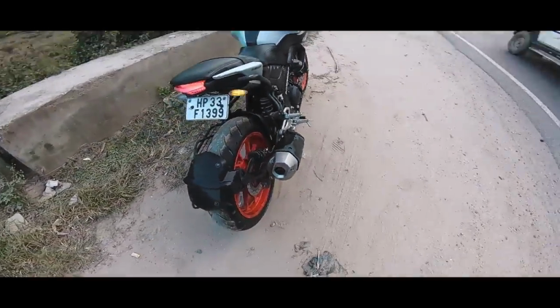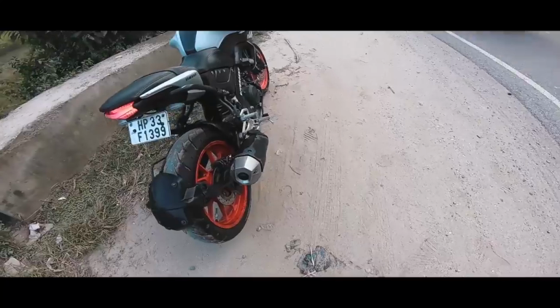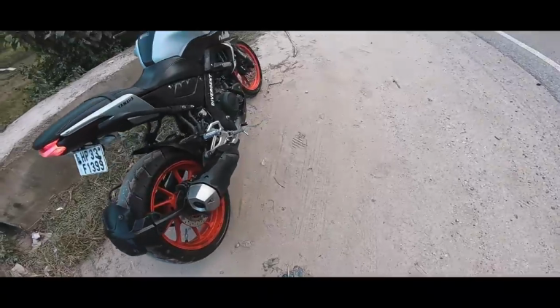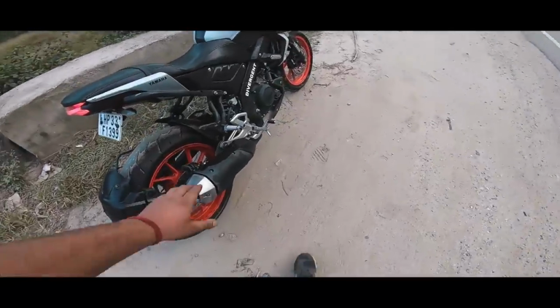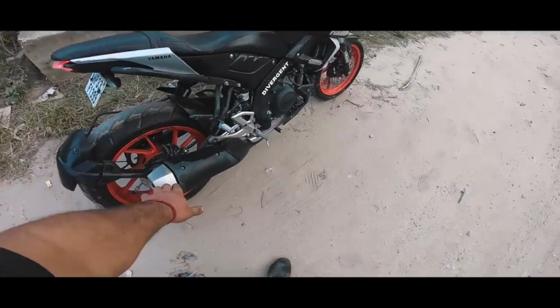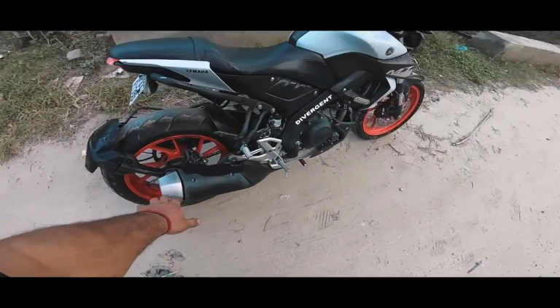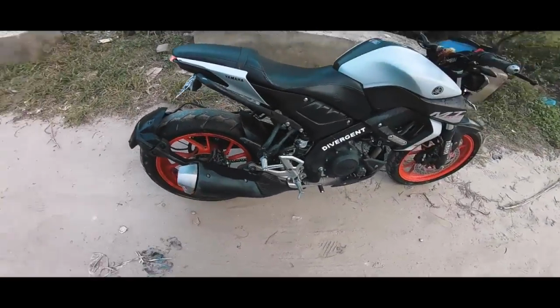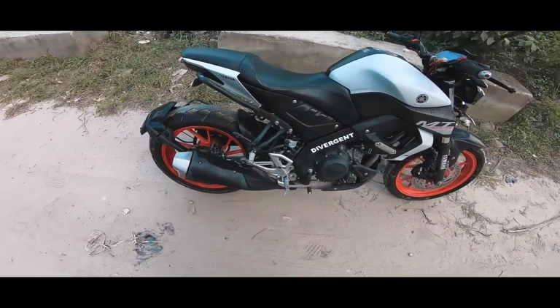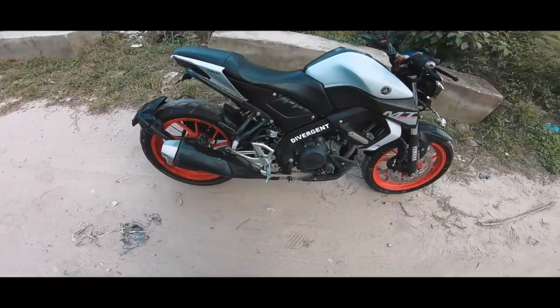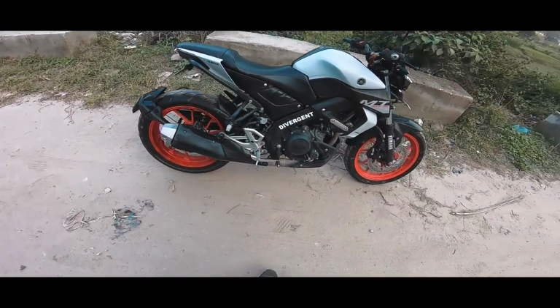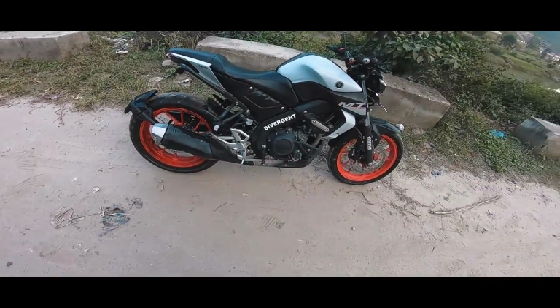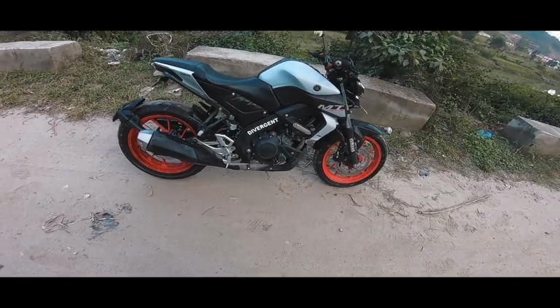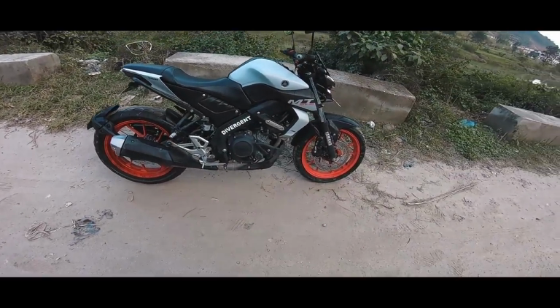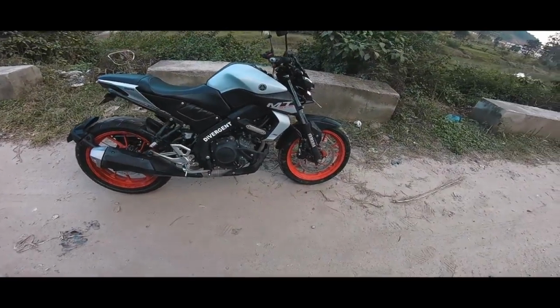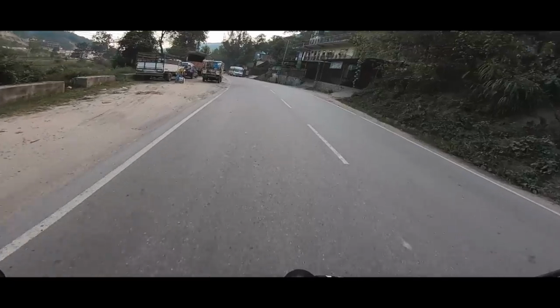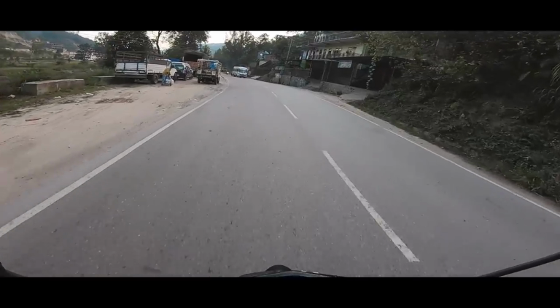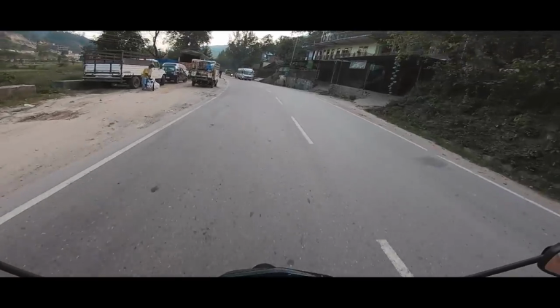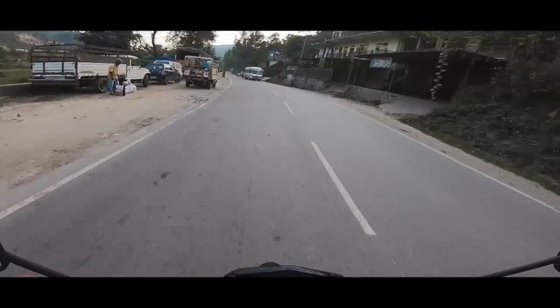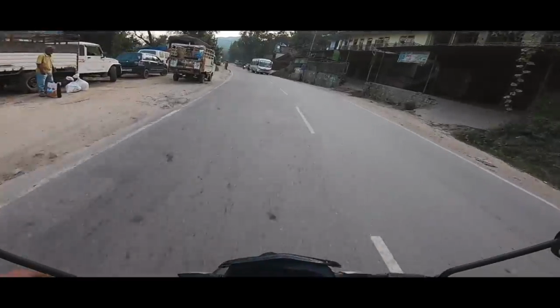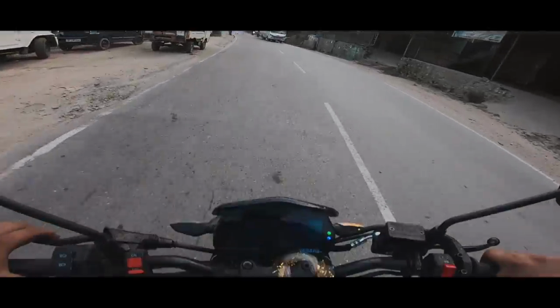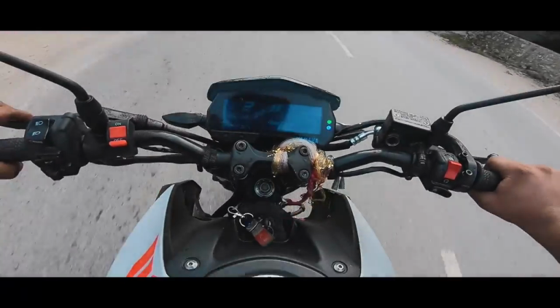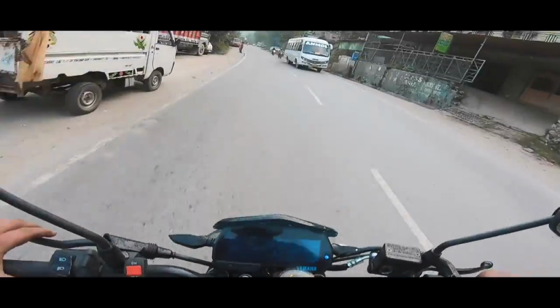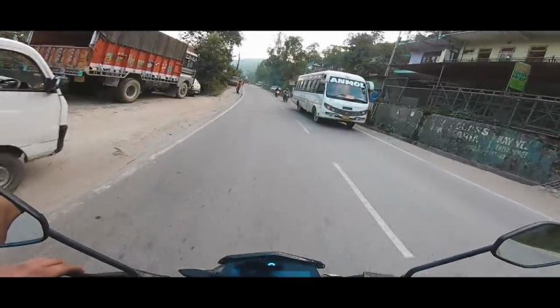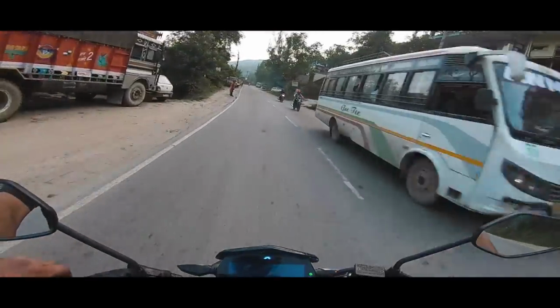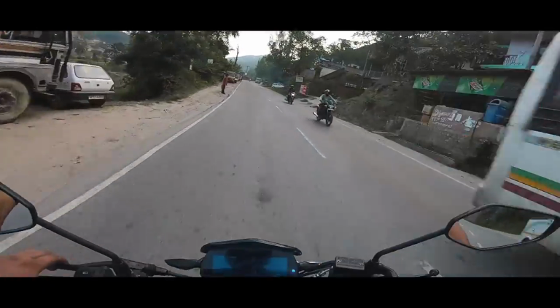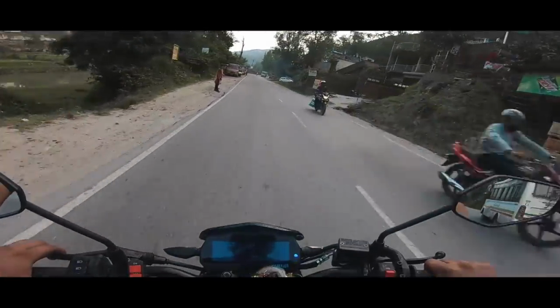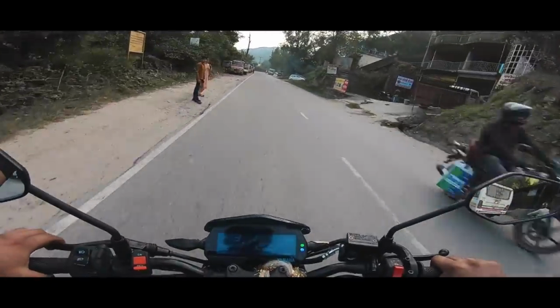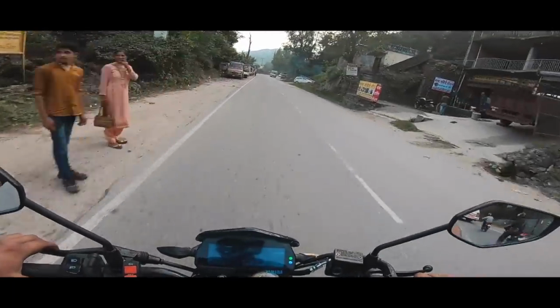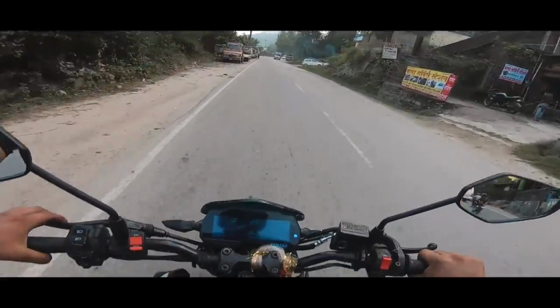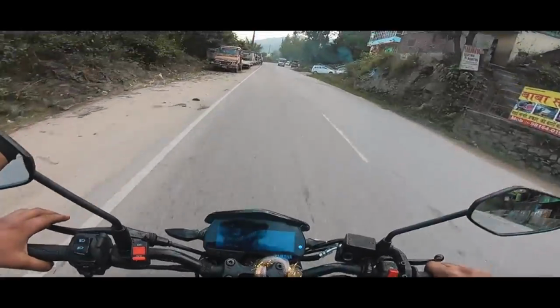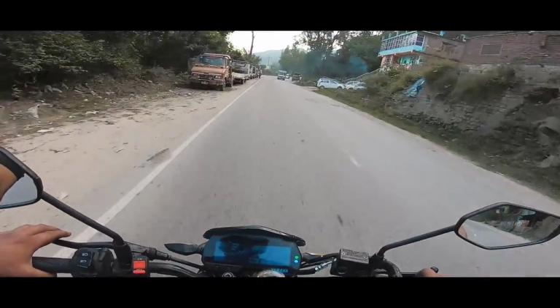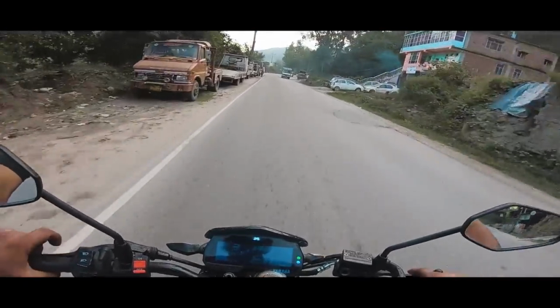We will just change this exhaust. This is the same as the R15 V3. This is the stock sound.